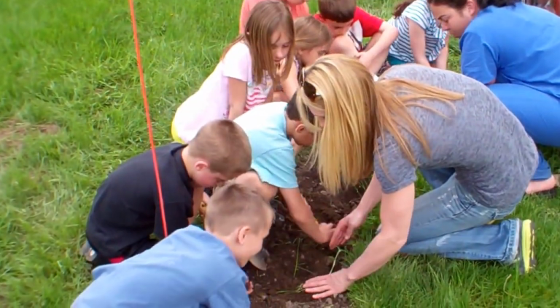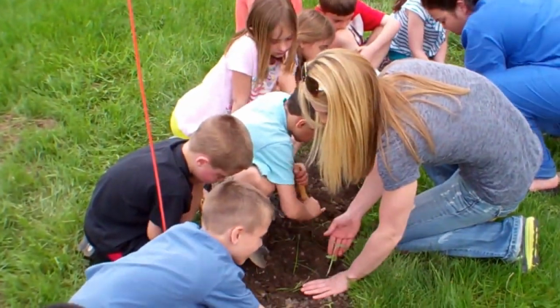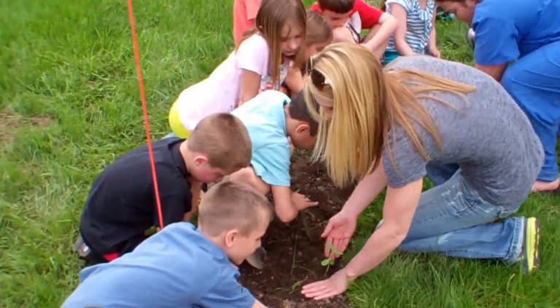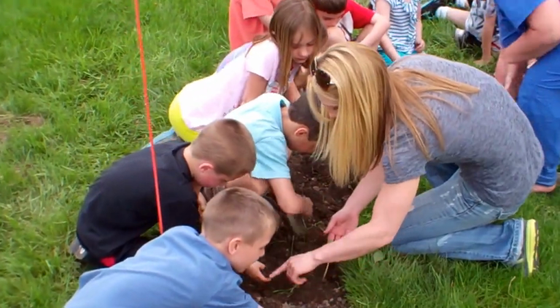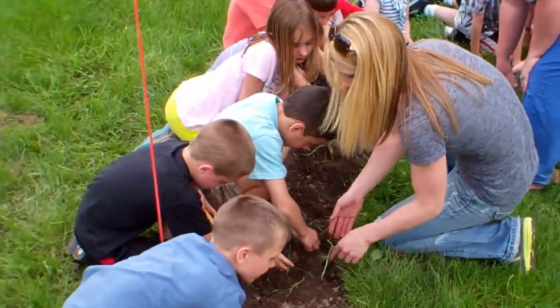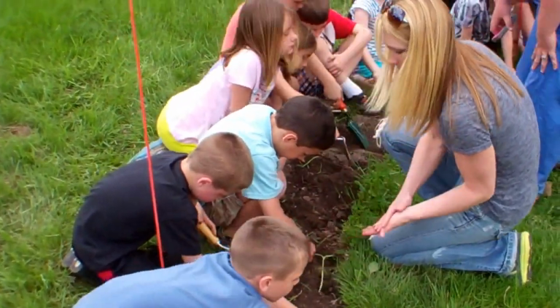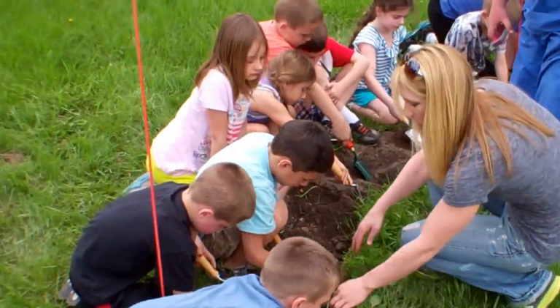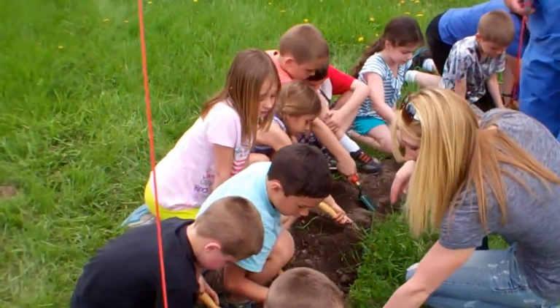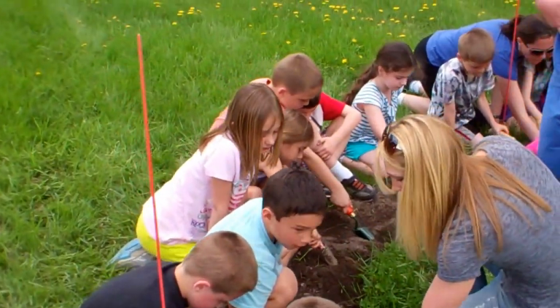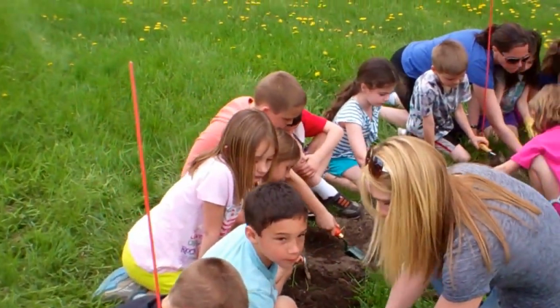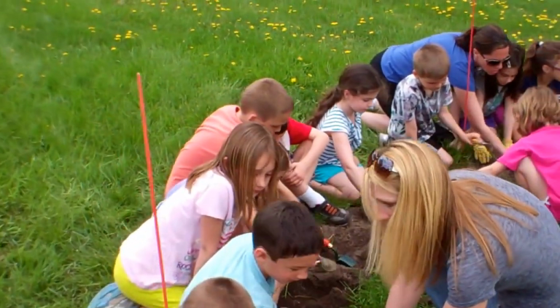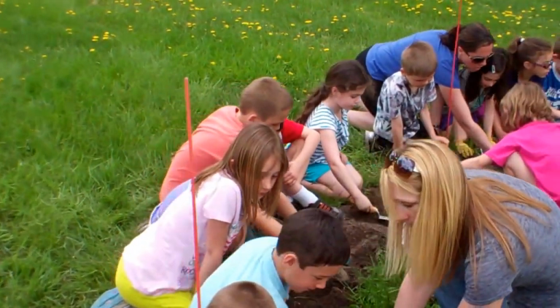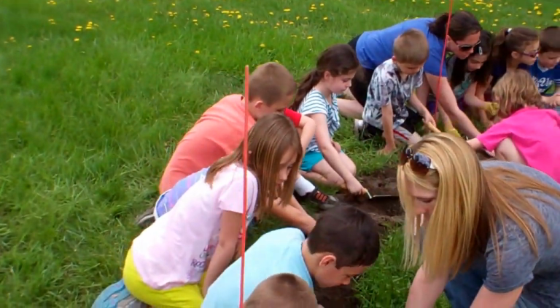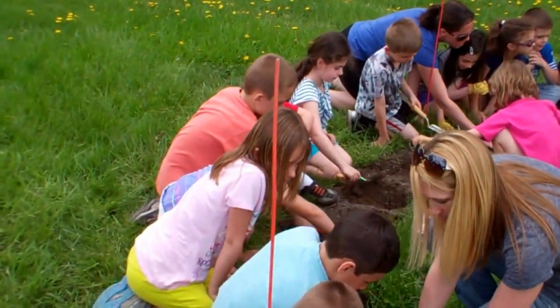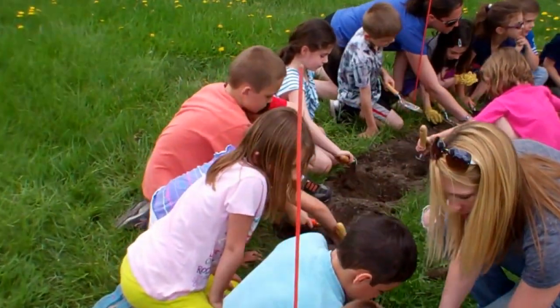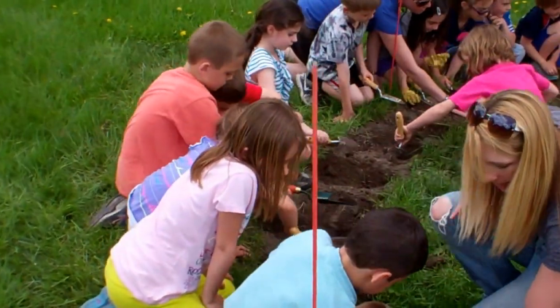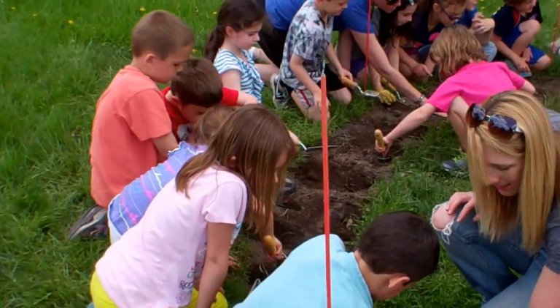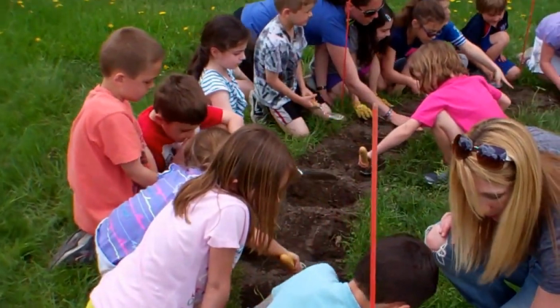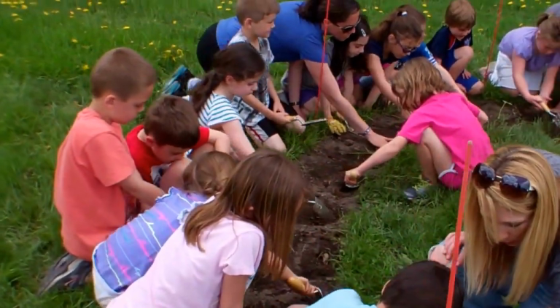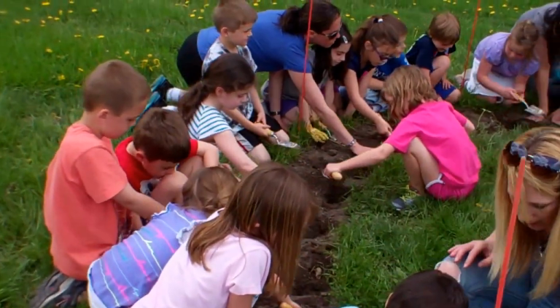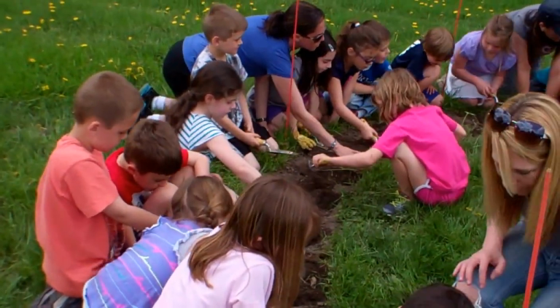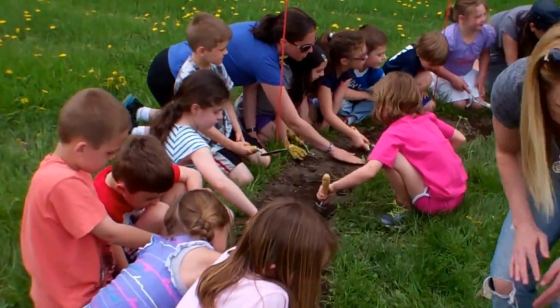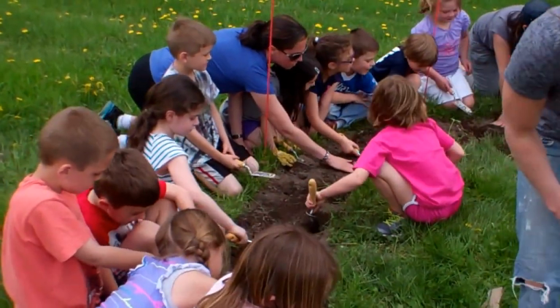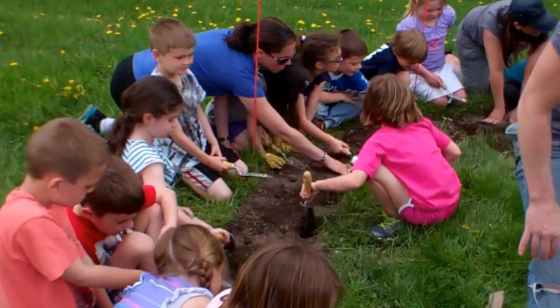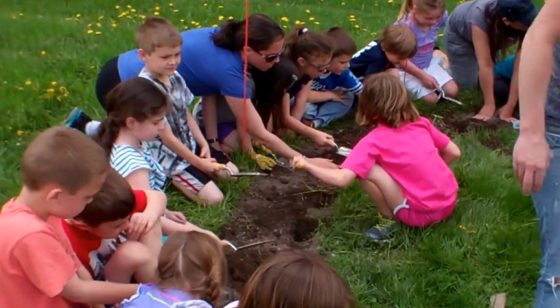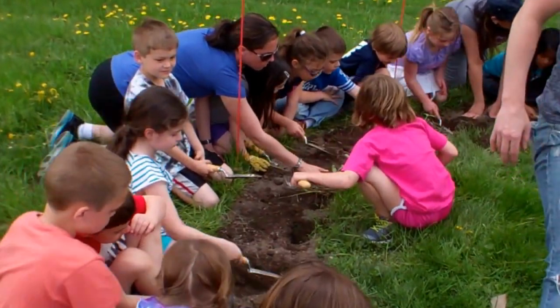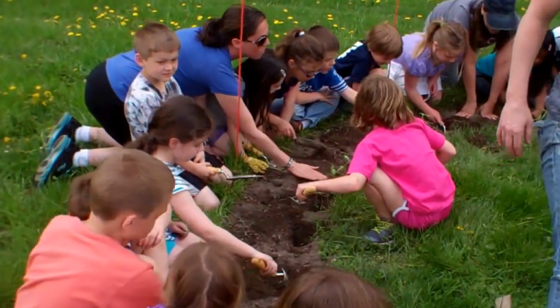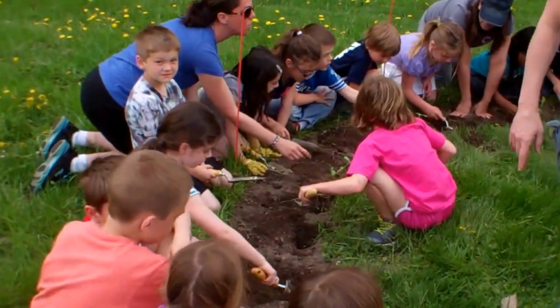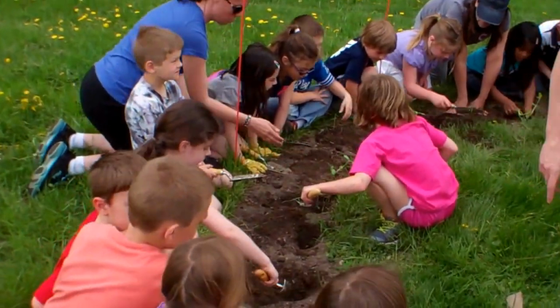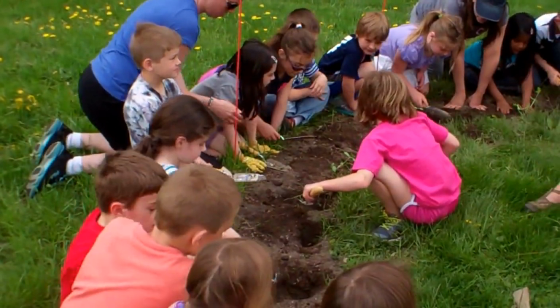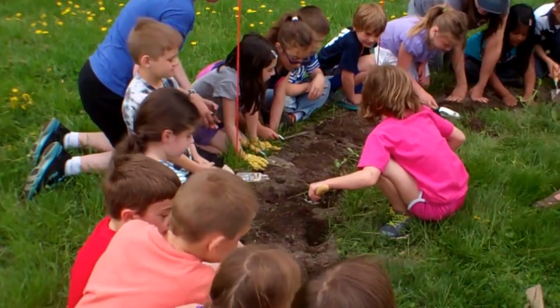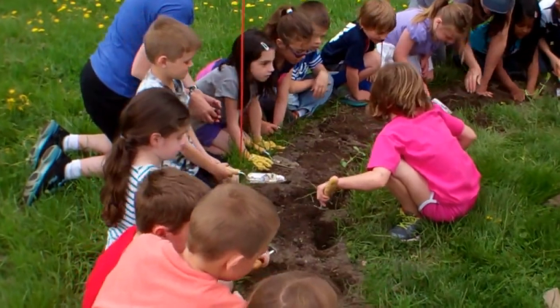There you go. You got to put some on this side too. Put some dirt on this side too. And then pat it down. Oh, careful you don't hit it.